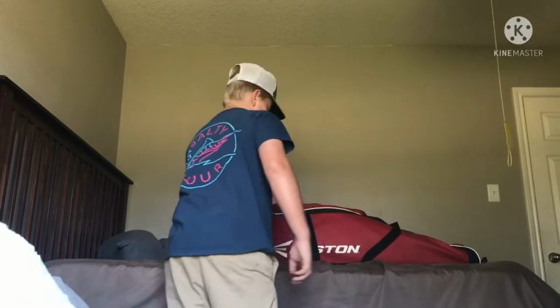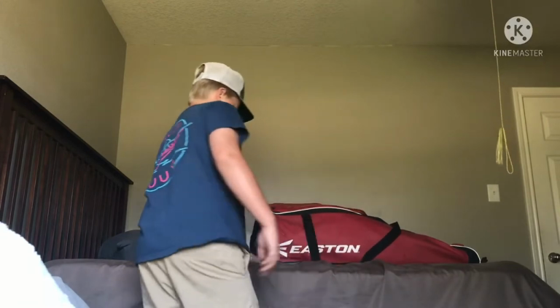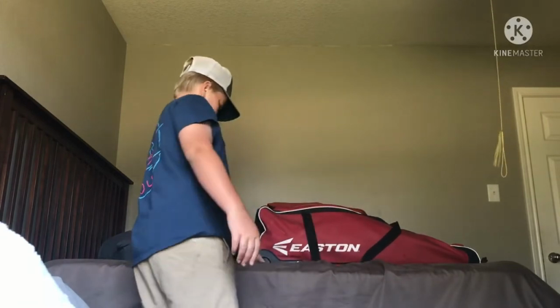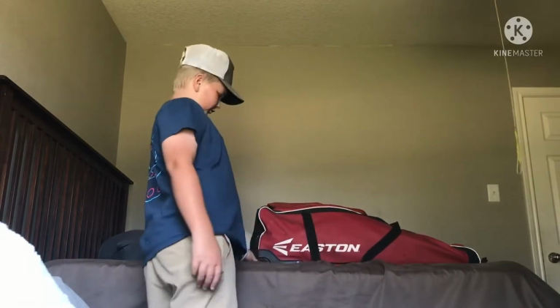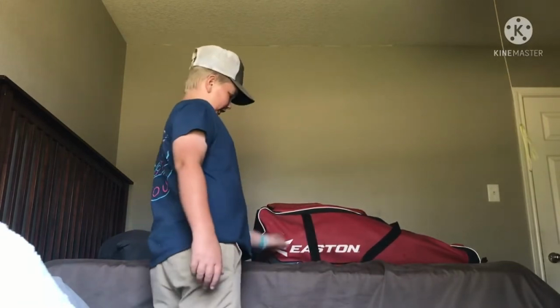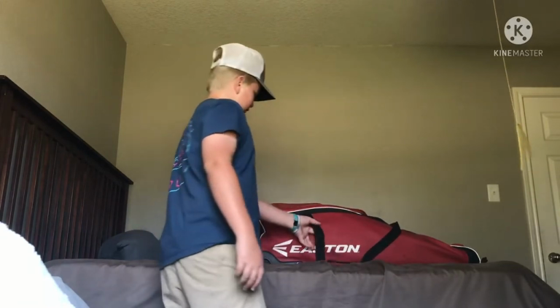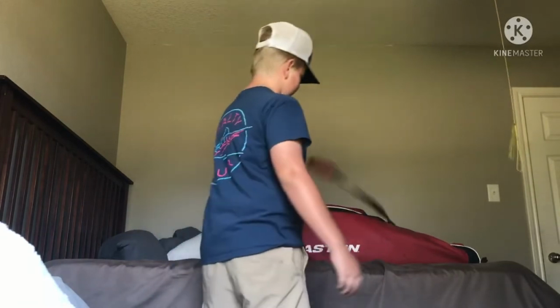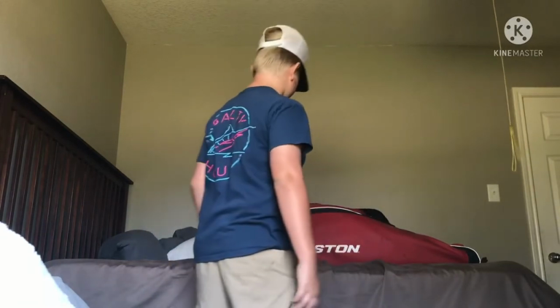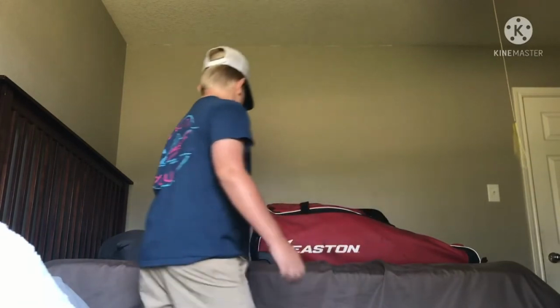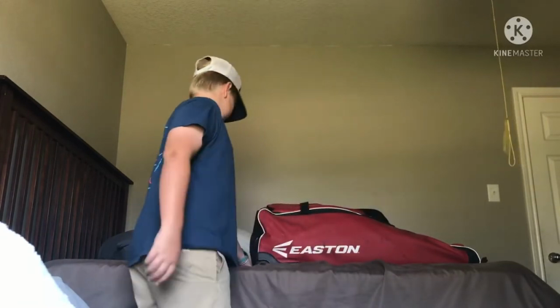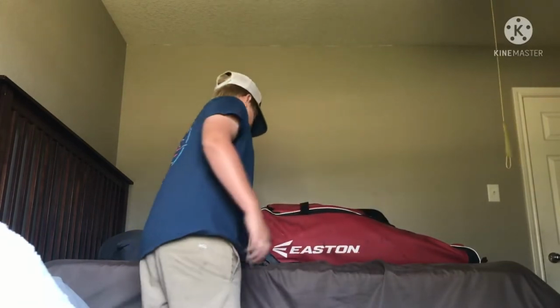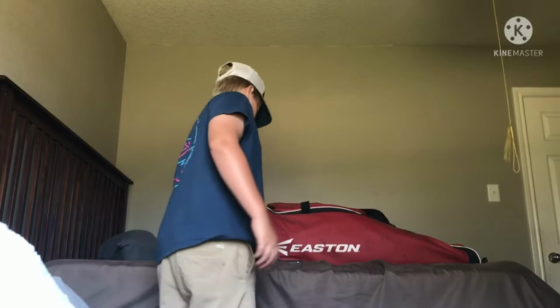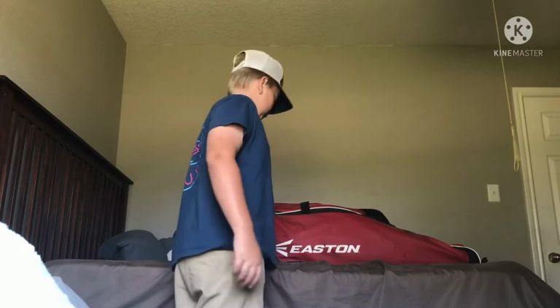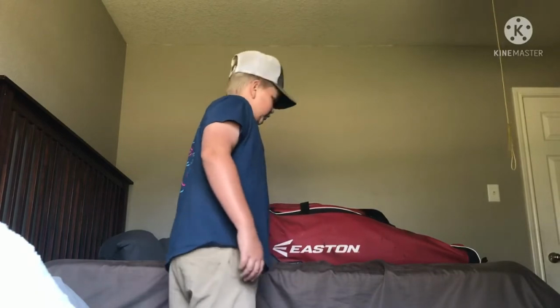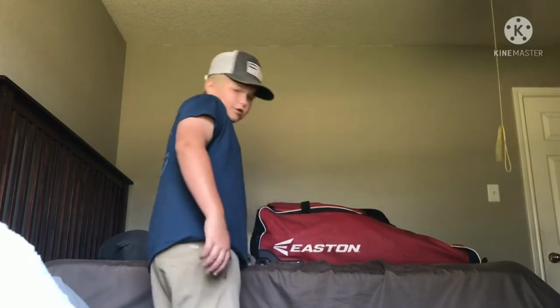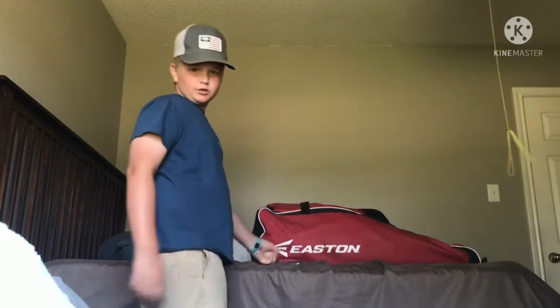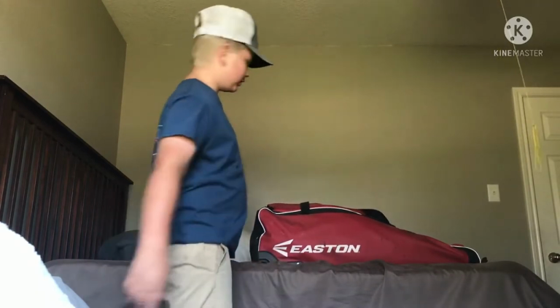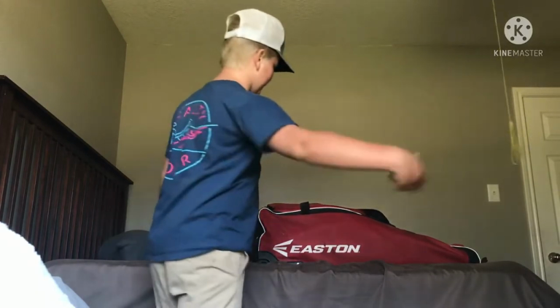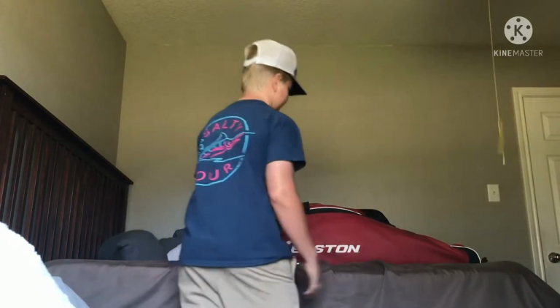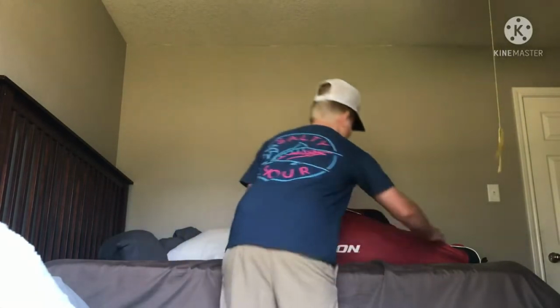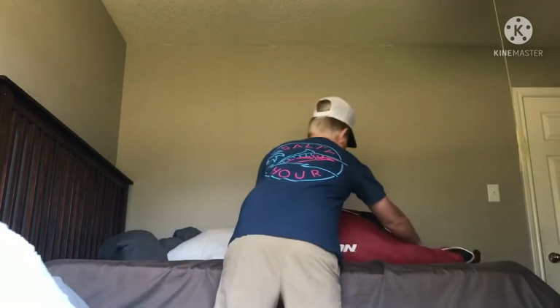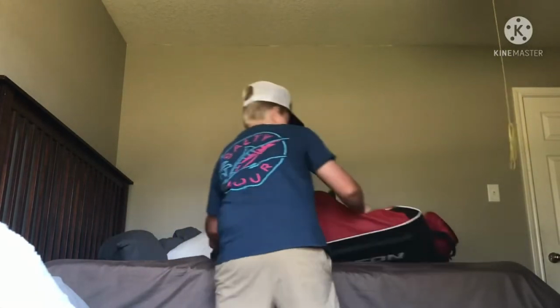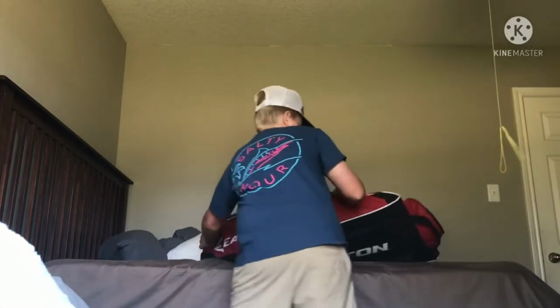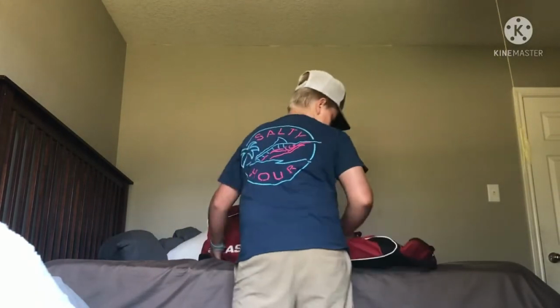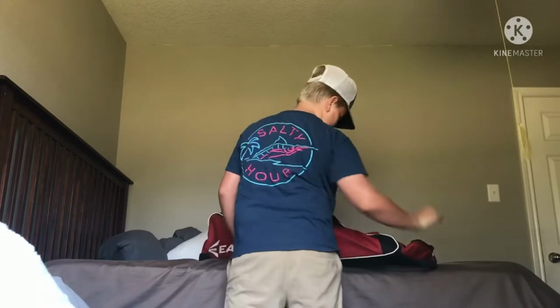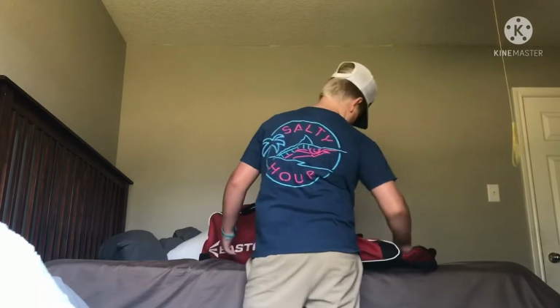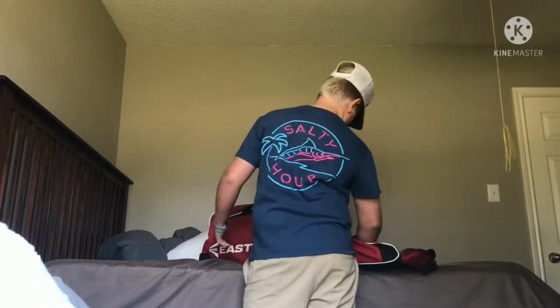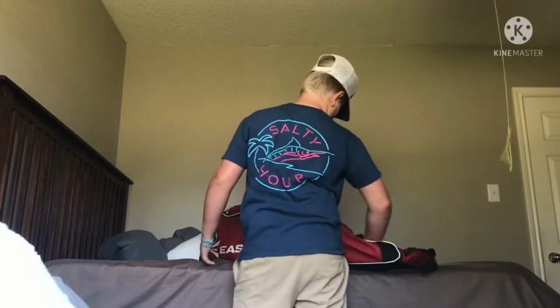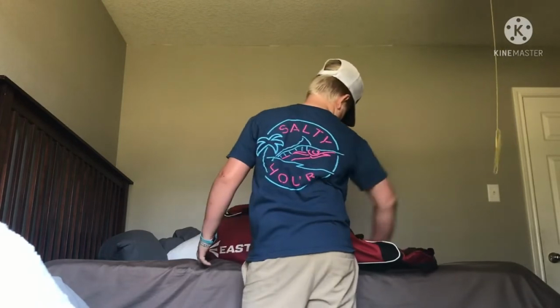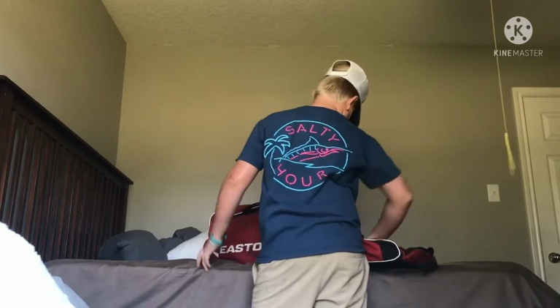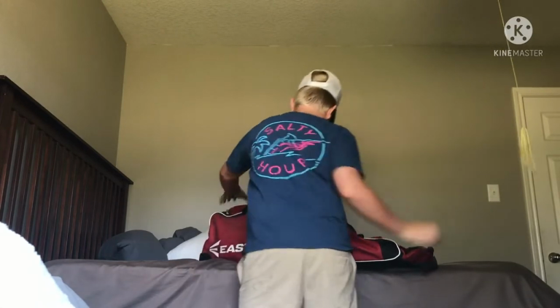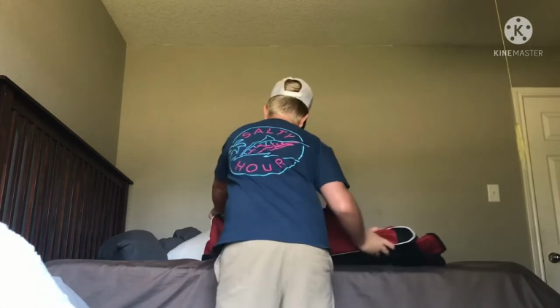So first I'm going to start off with my bag. It's an Easton — I don't know what model it is, but it's a bag like this. Got the bags right here, with a glove compartment.